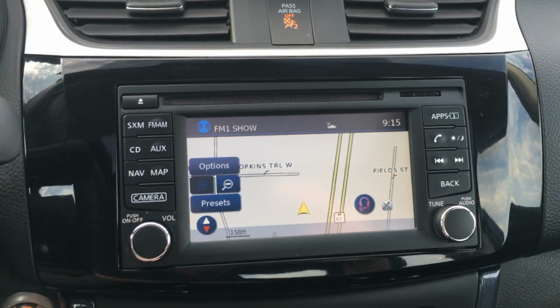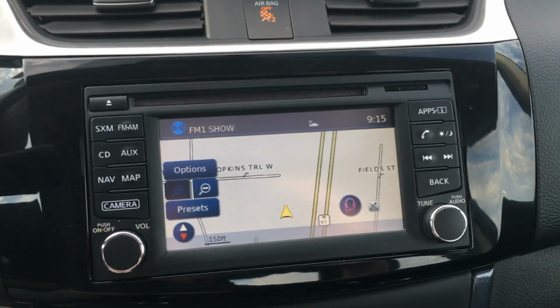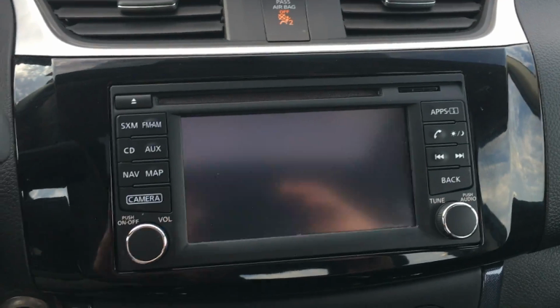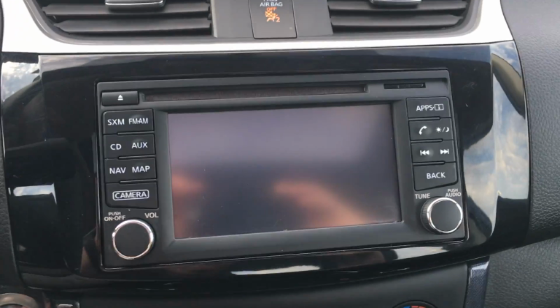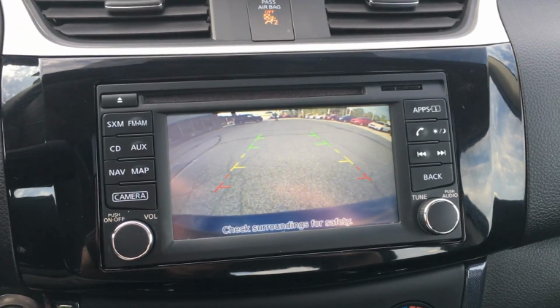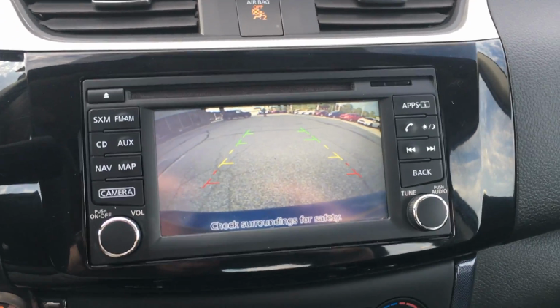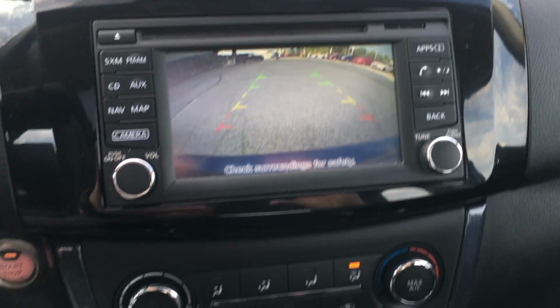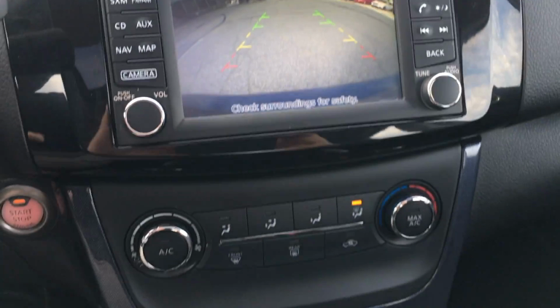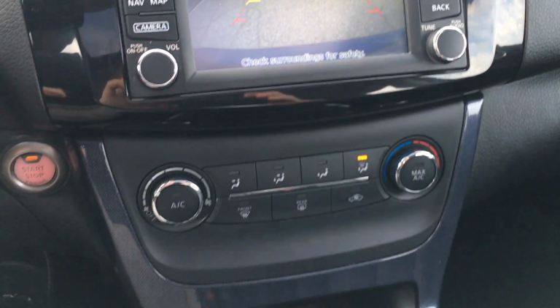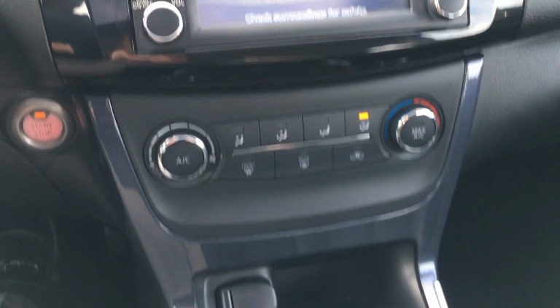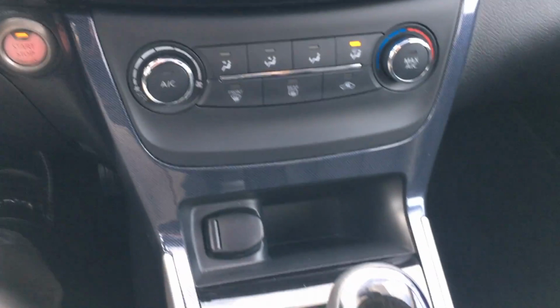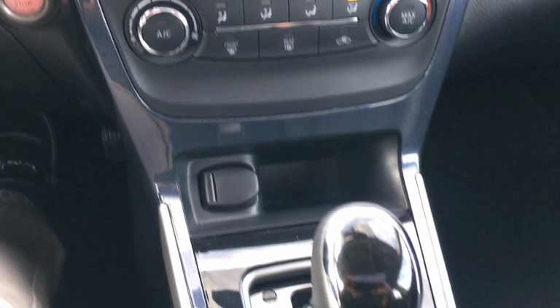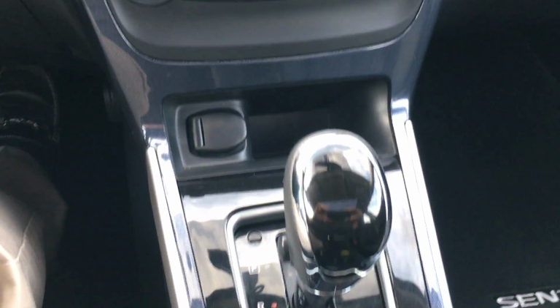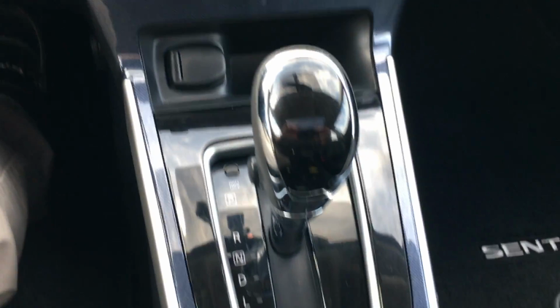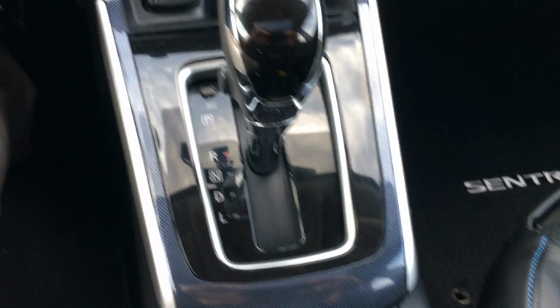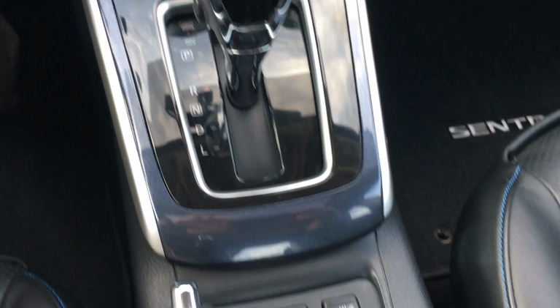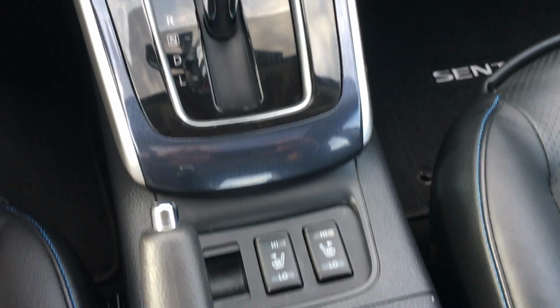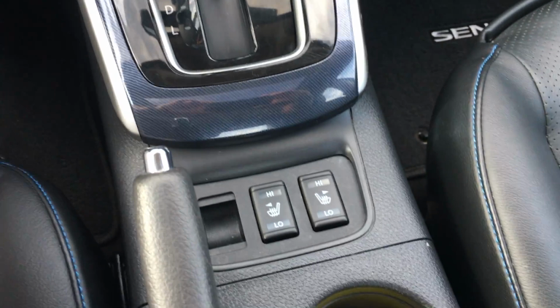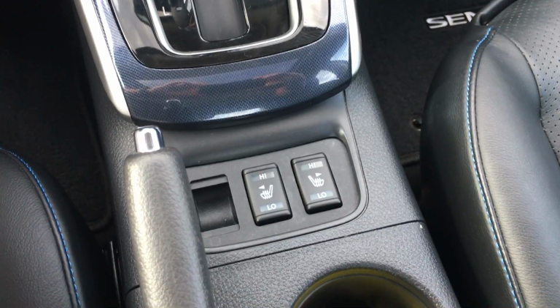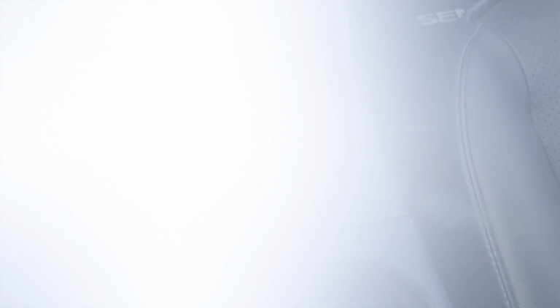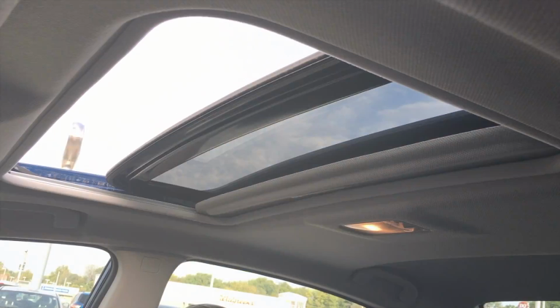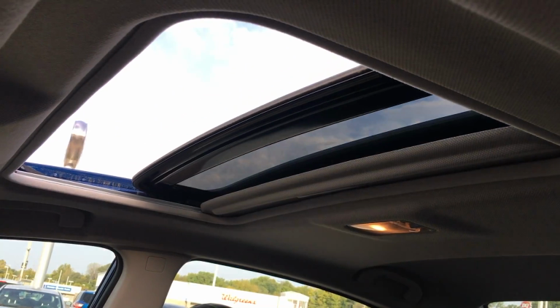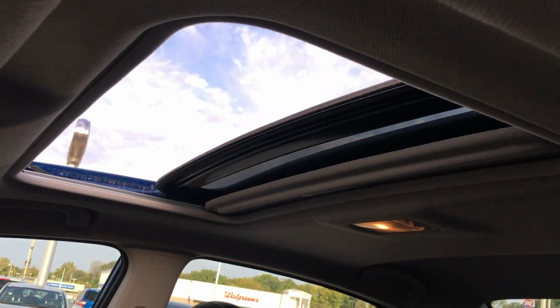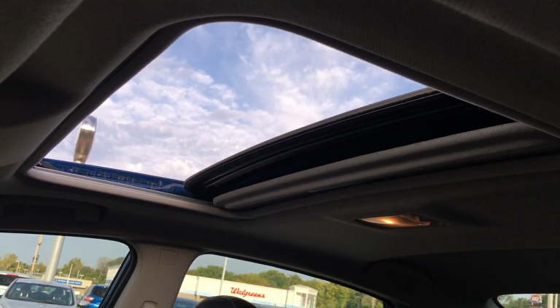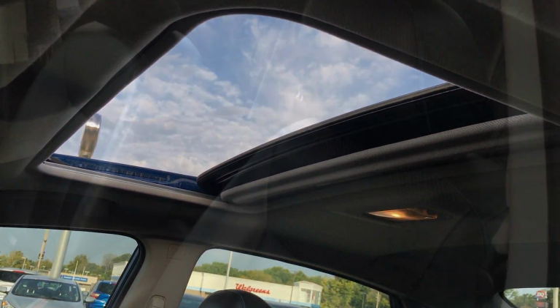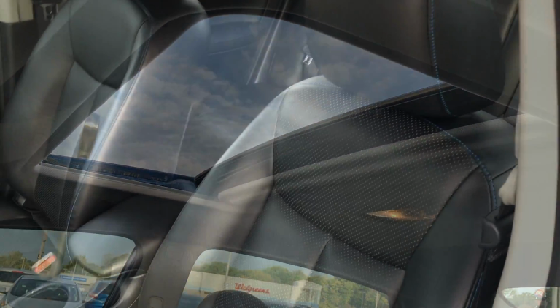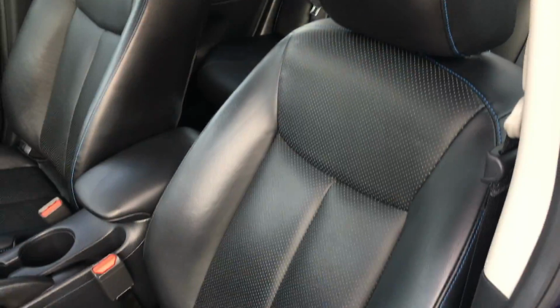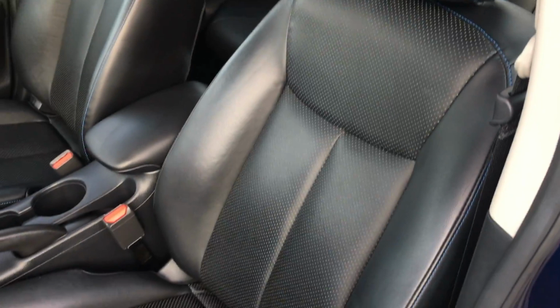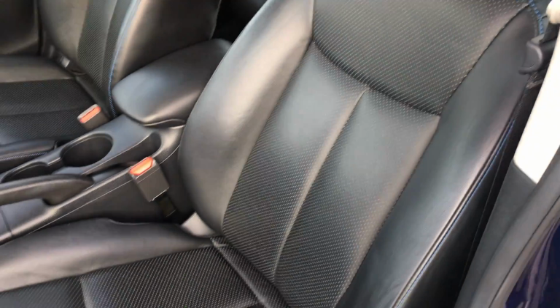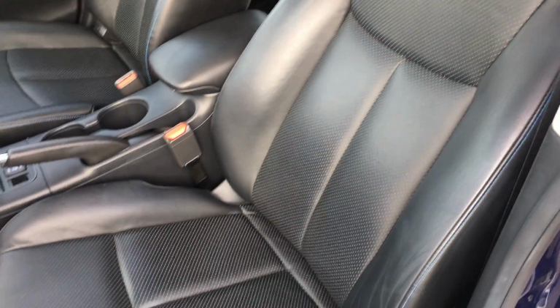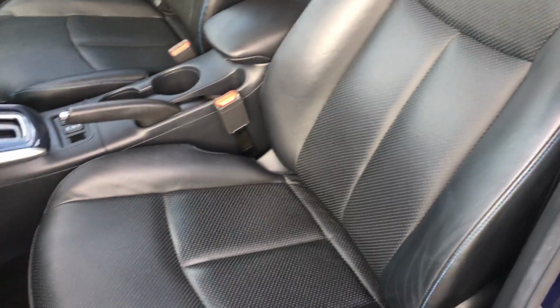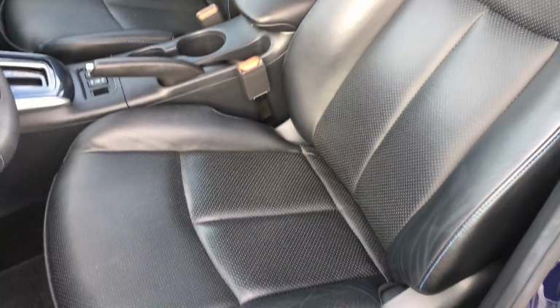It's got navigation and a rearview camera, push-button start, power moonroof, and heated leather seats.